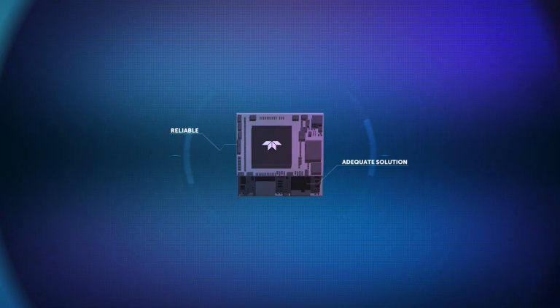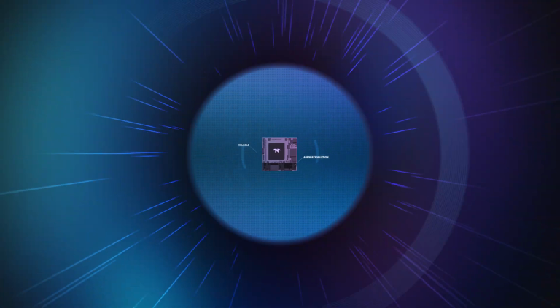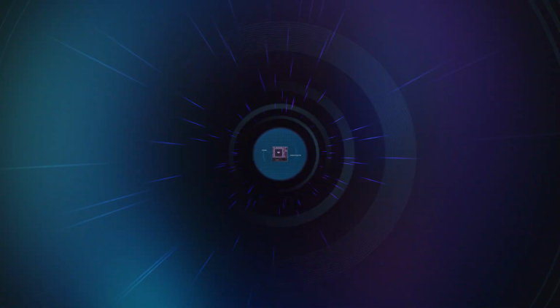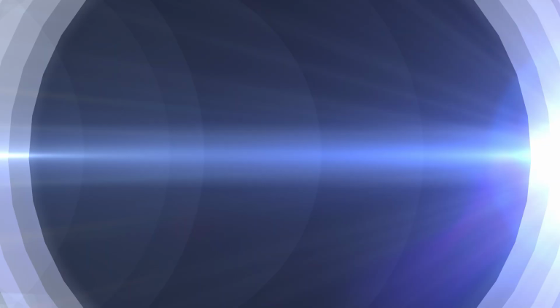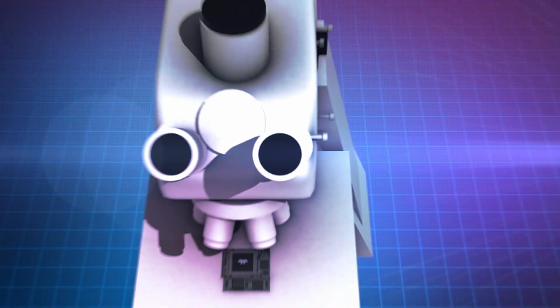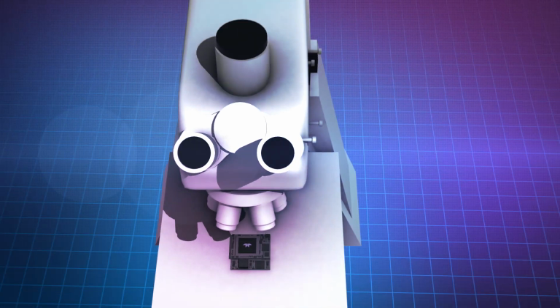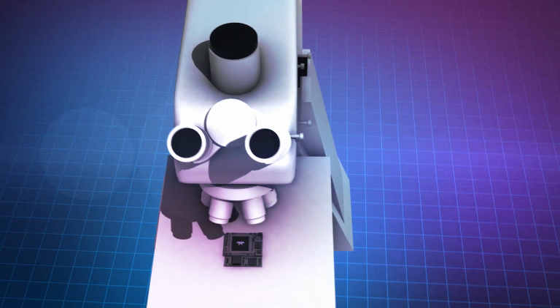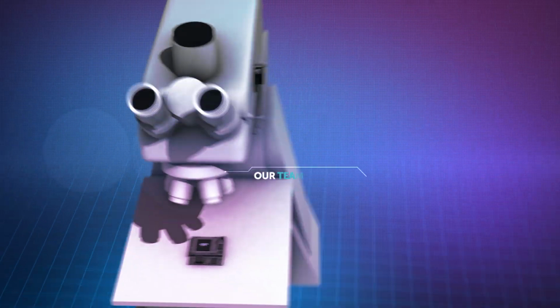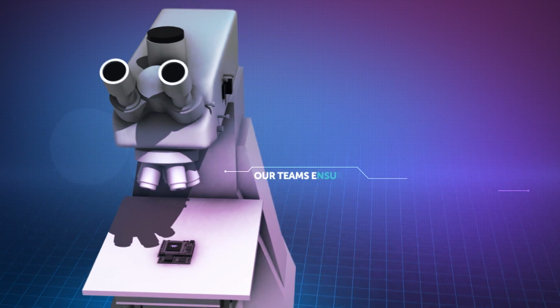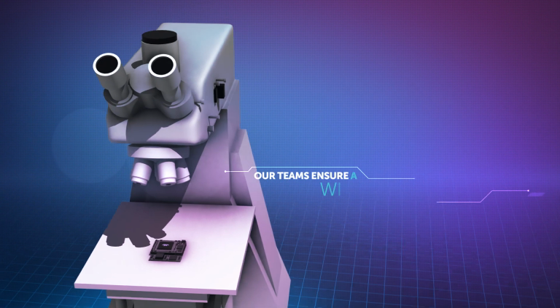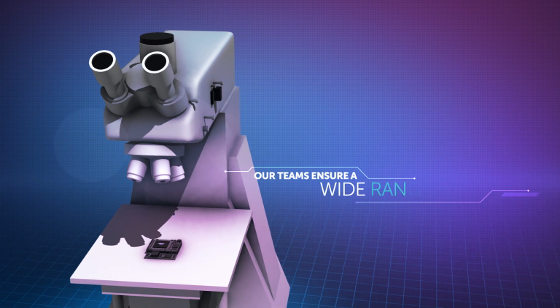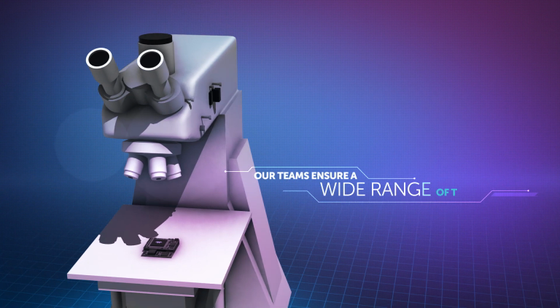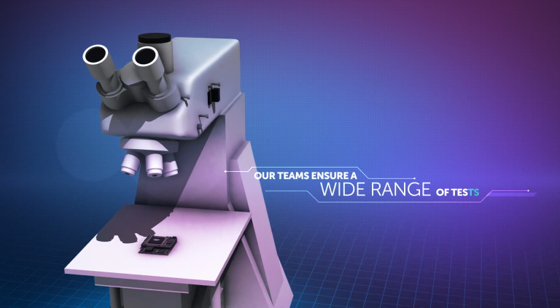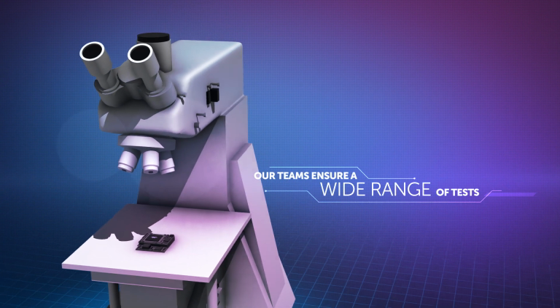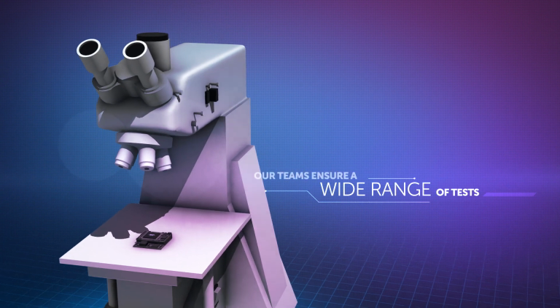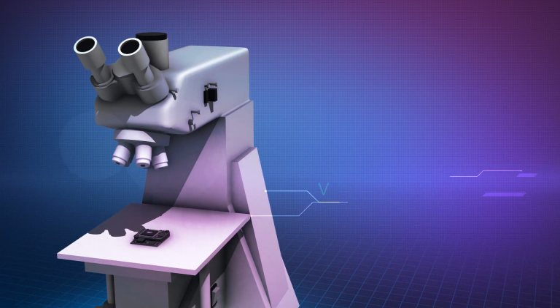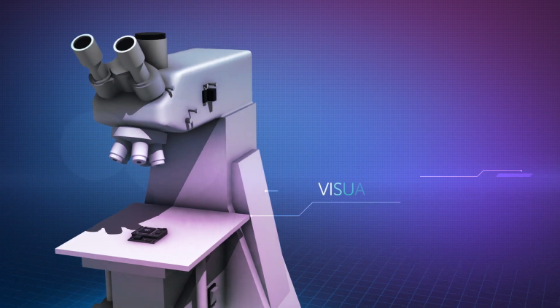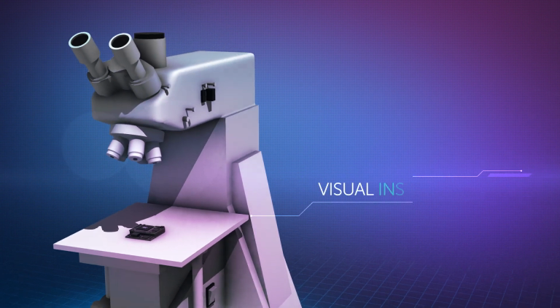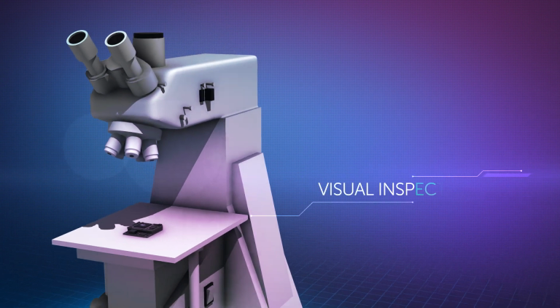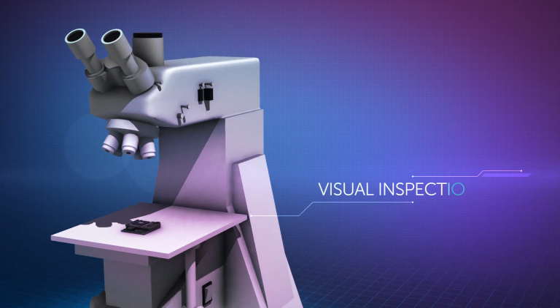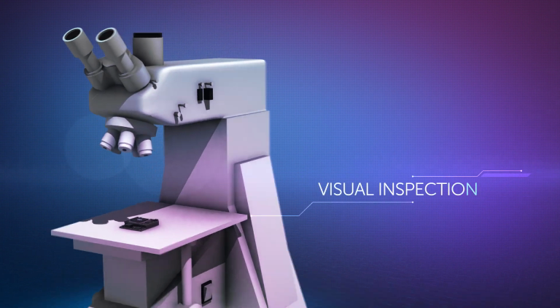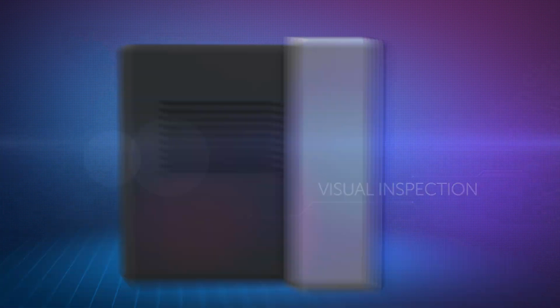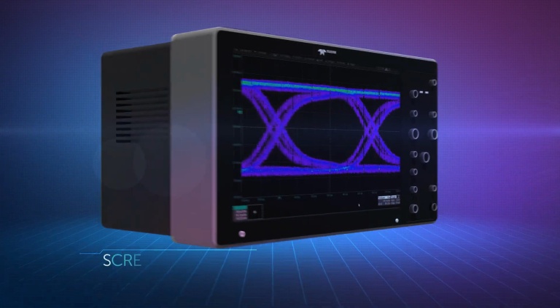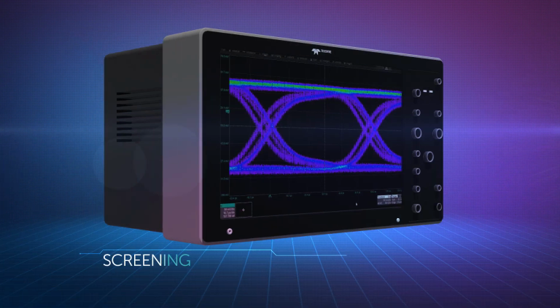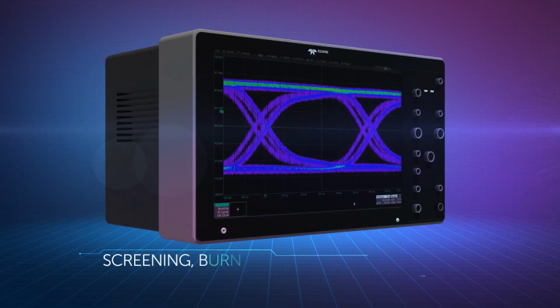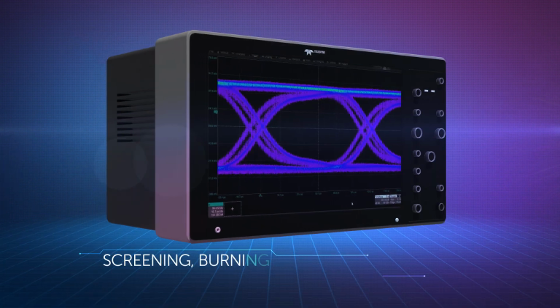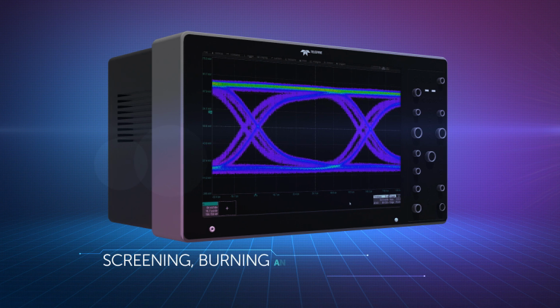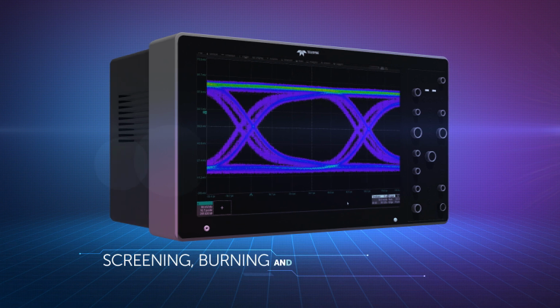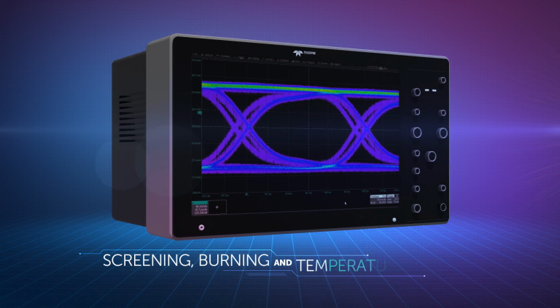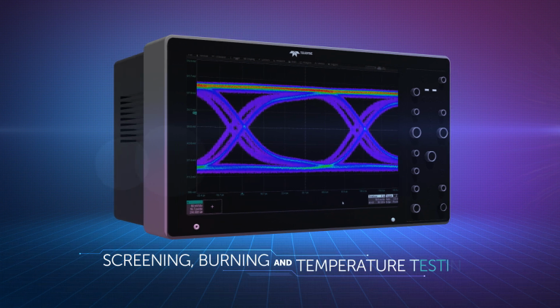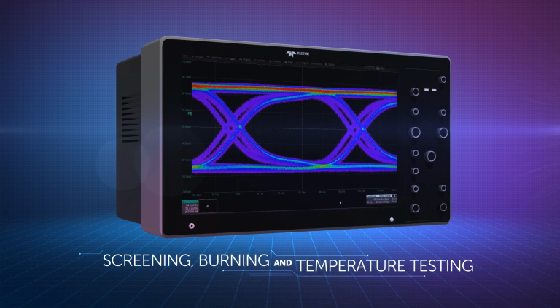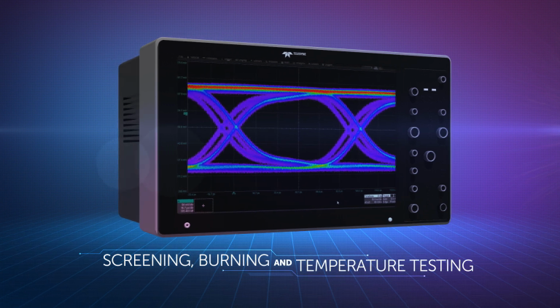For higher reliability, our teams ensure a wide range of tests including visual inspection, screening, burning, and temperature testing.